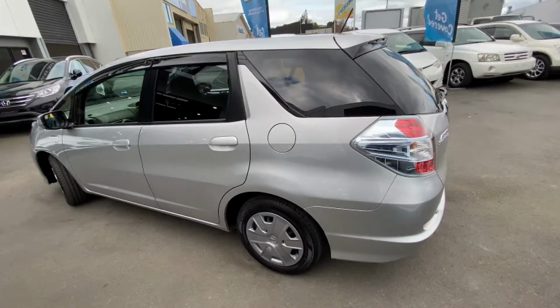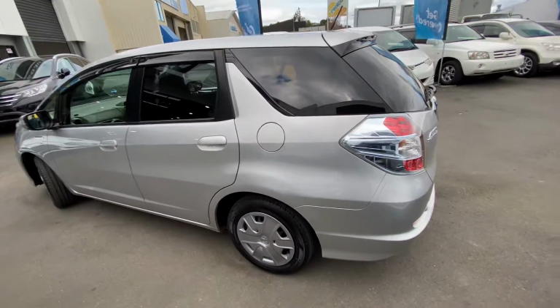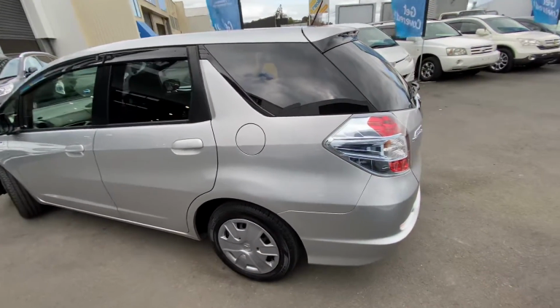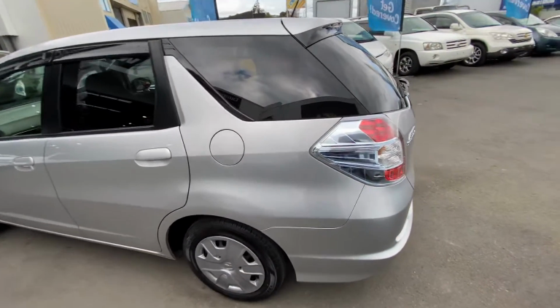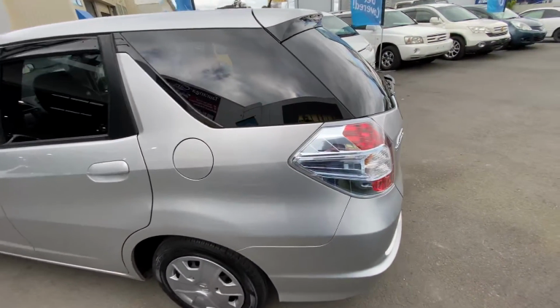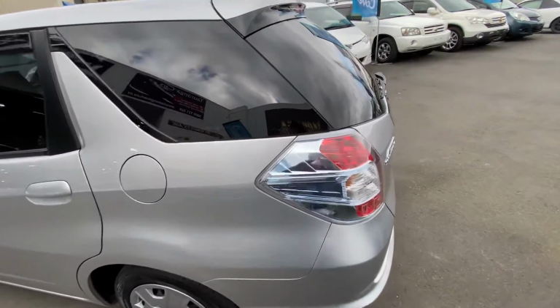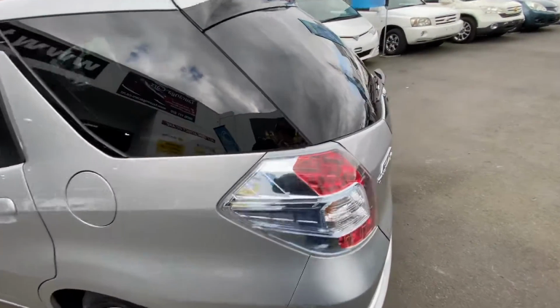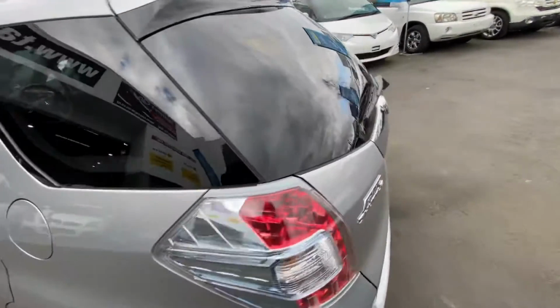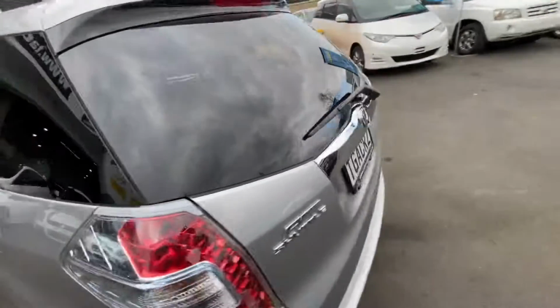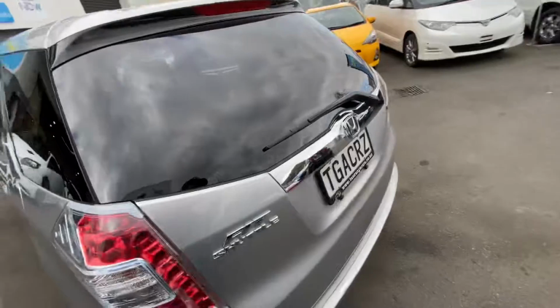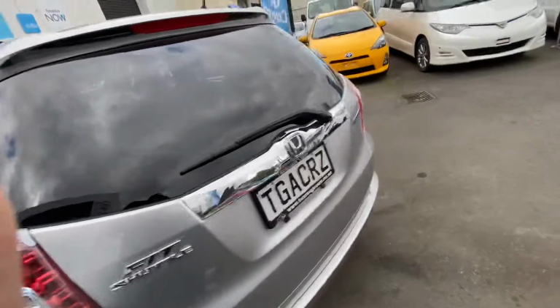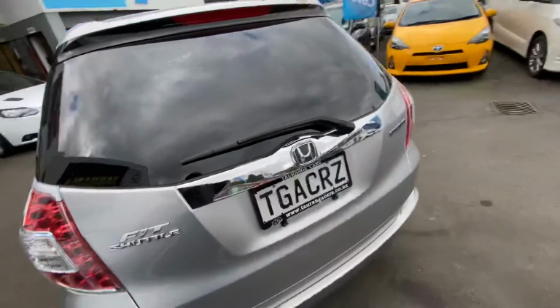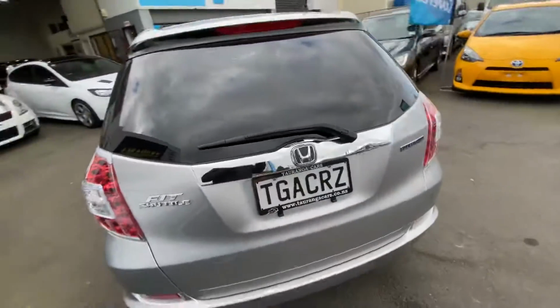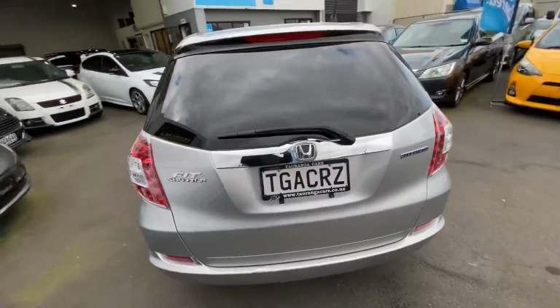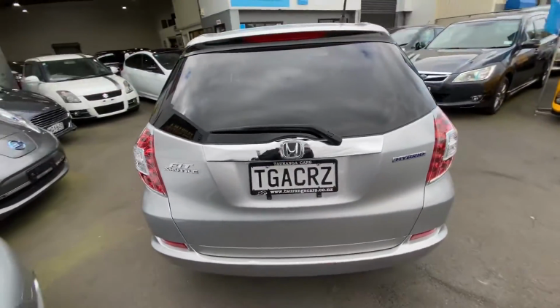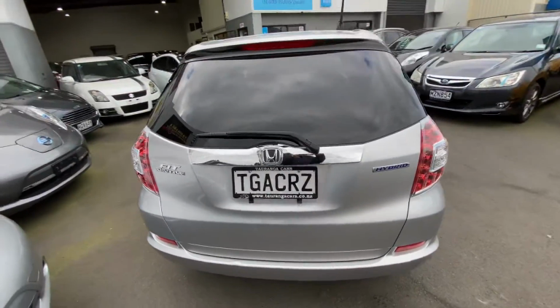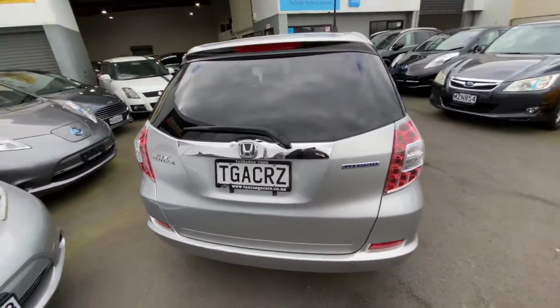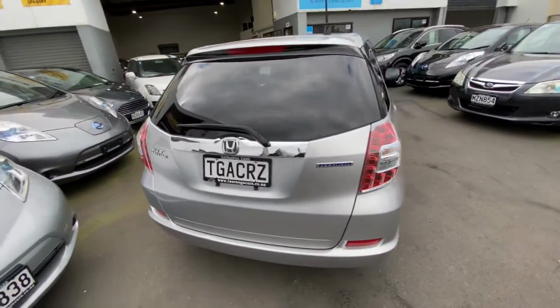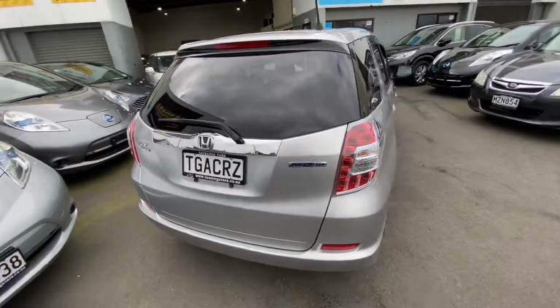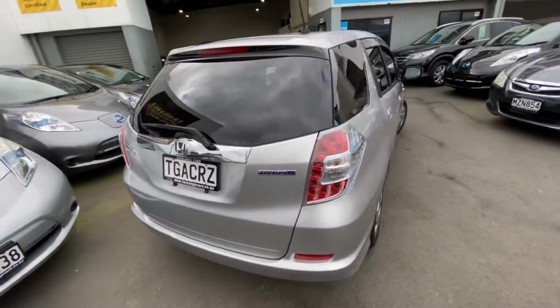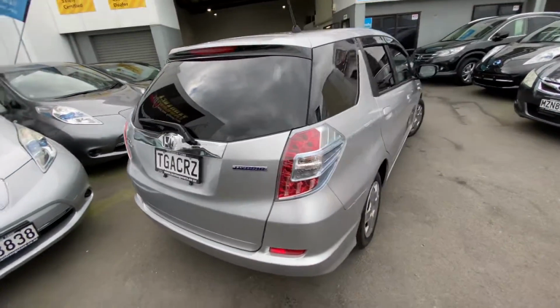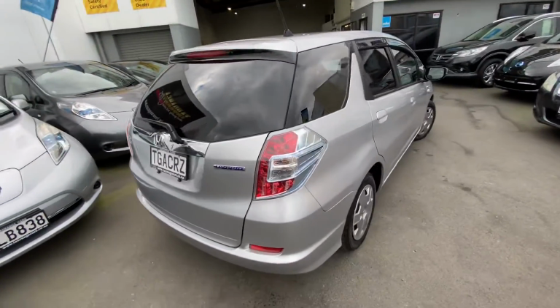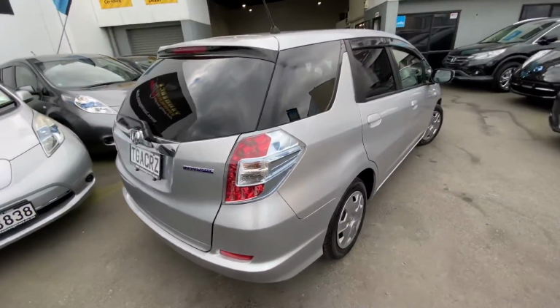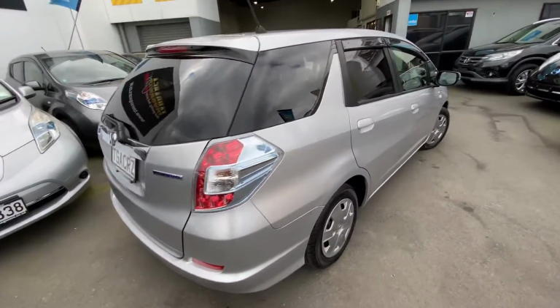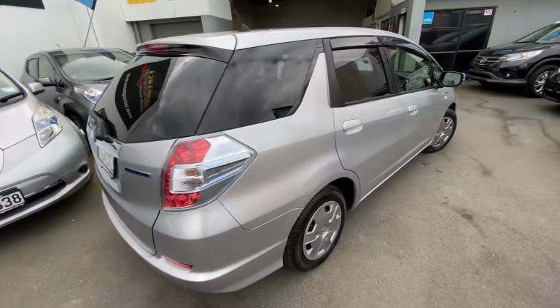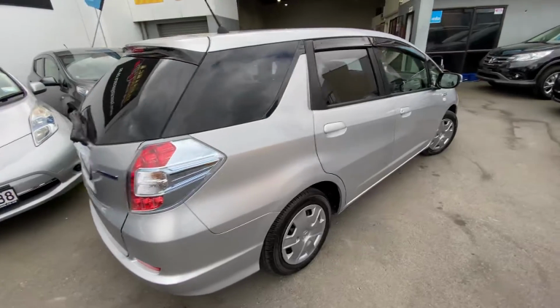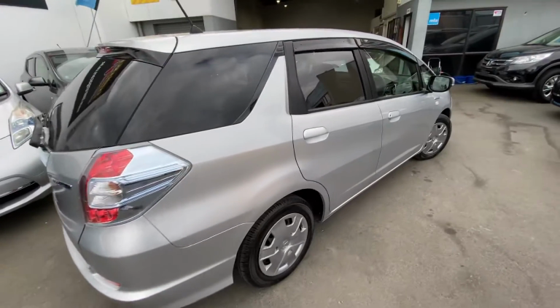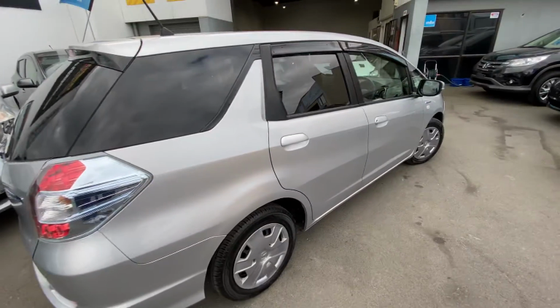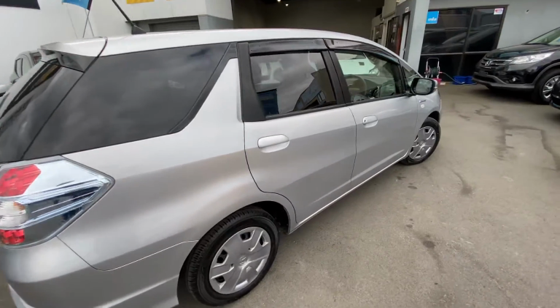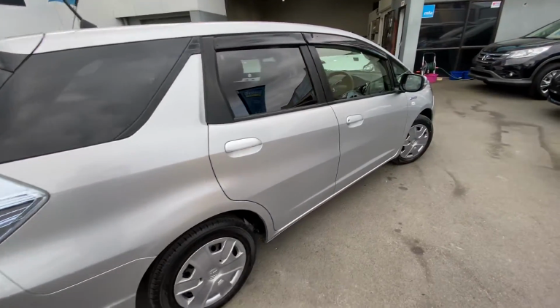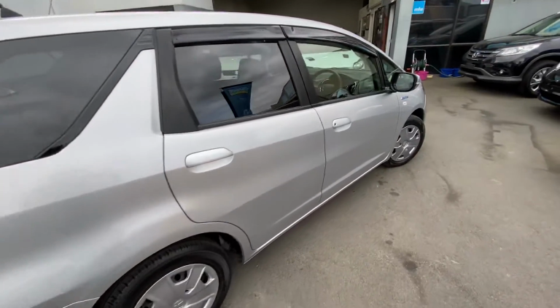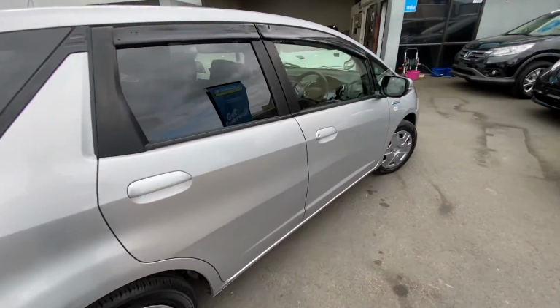so it has the Honda Hybrid Assist technology which gives amazing fuel economy, around about 3.5 litres per 100km.